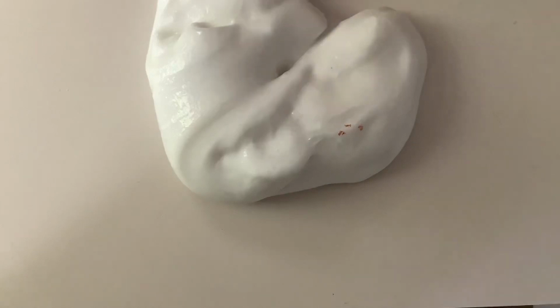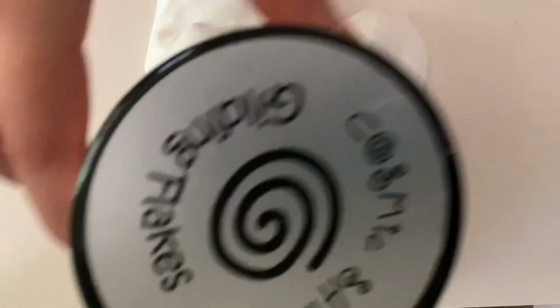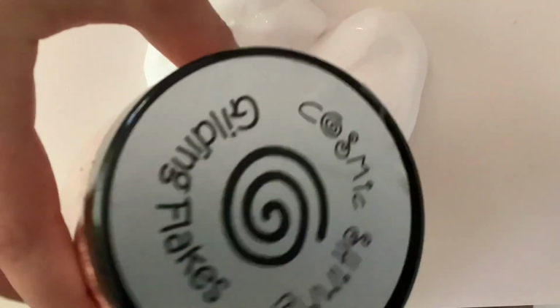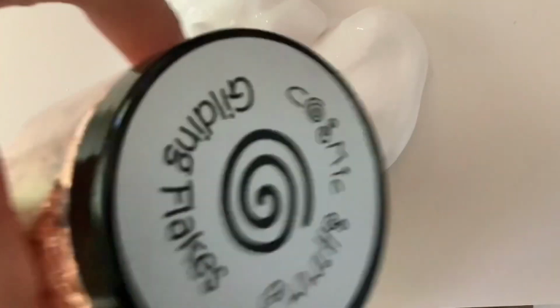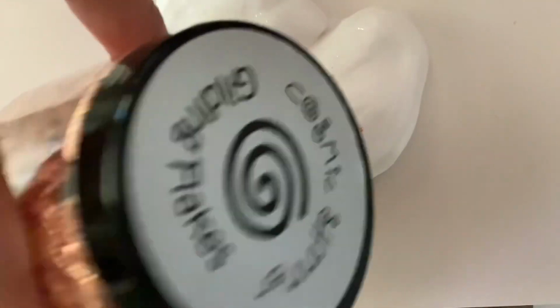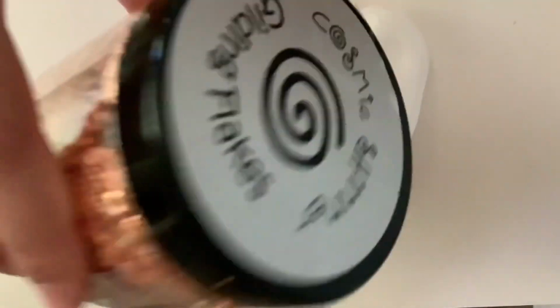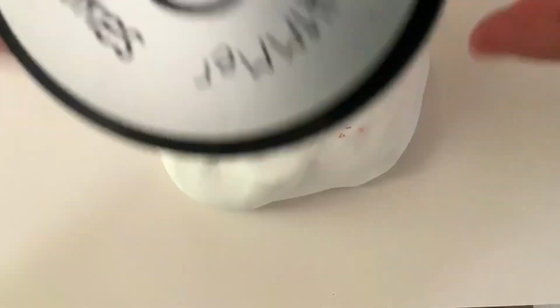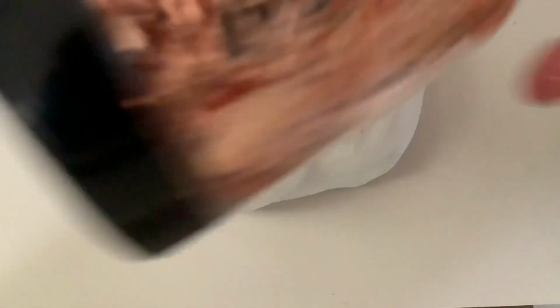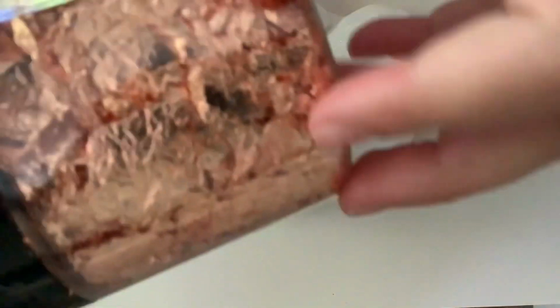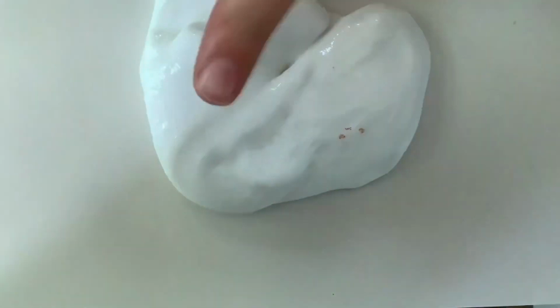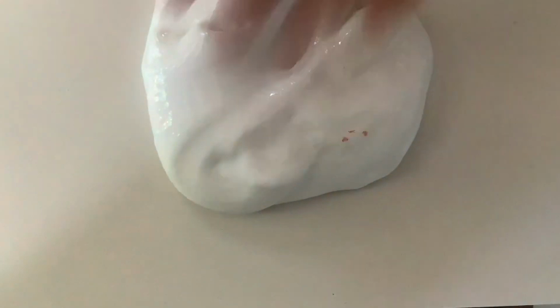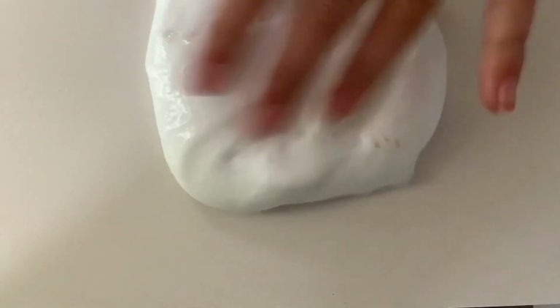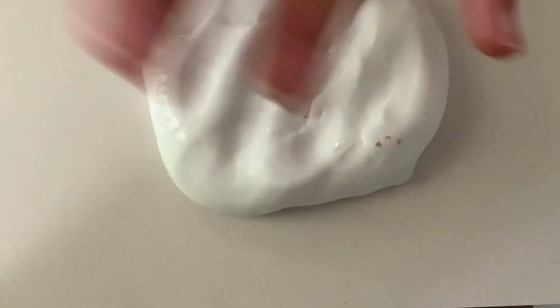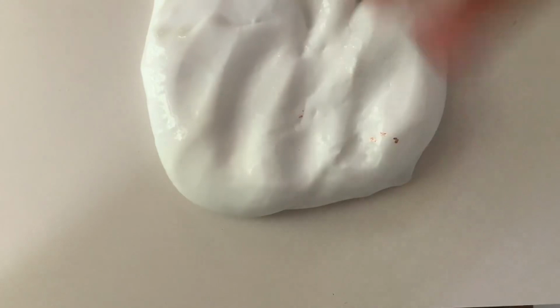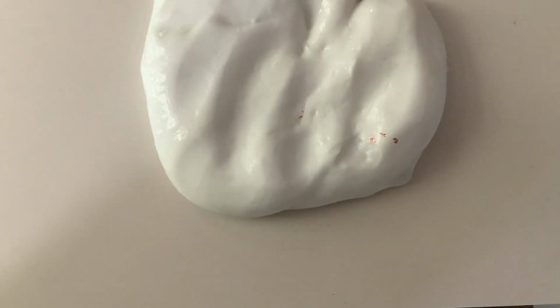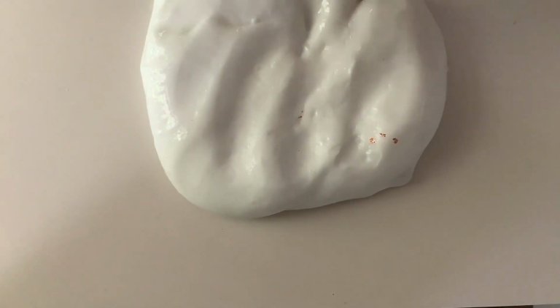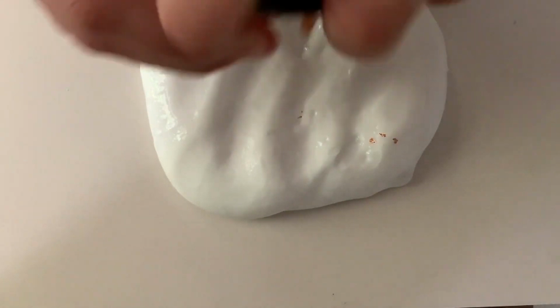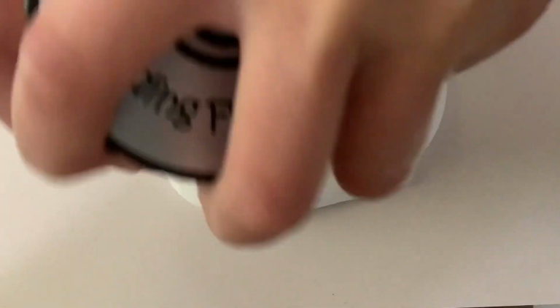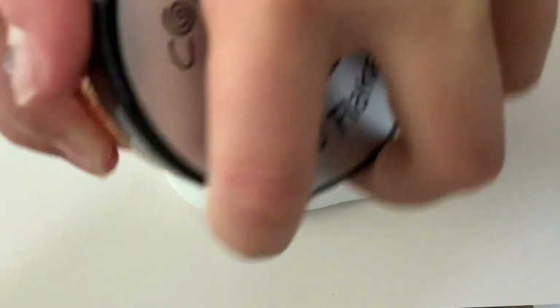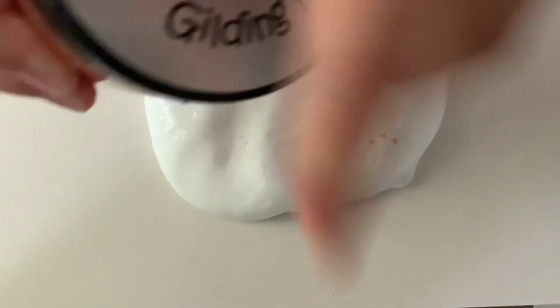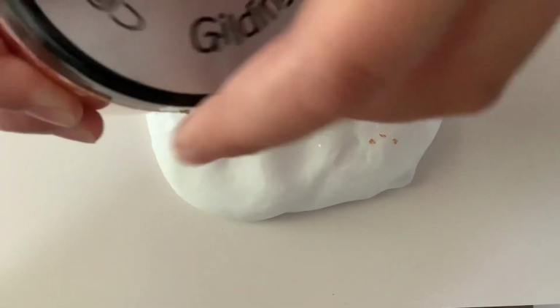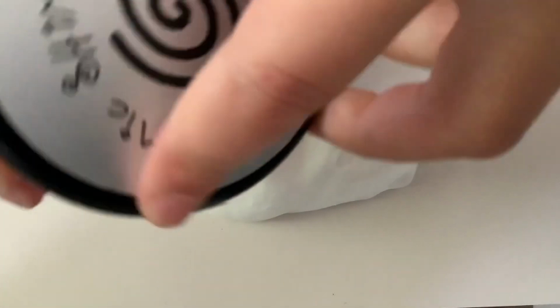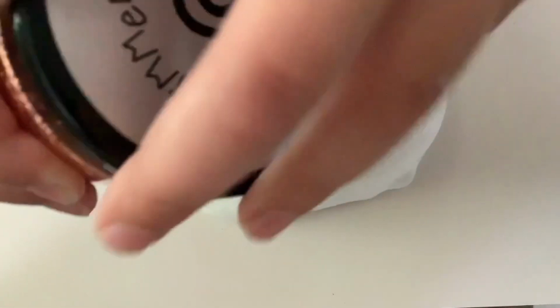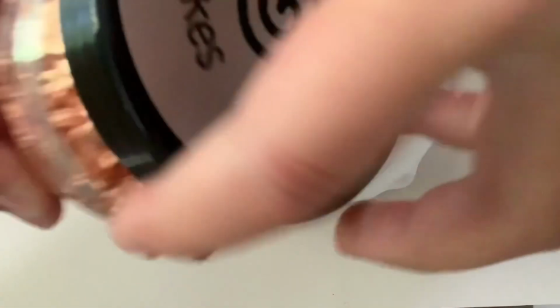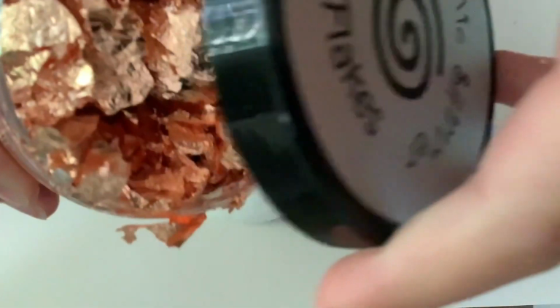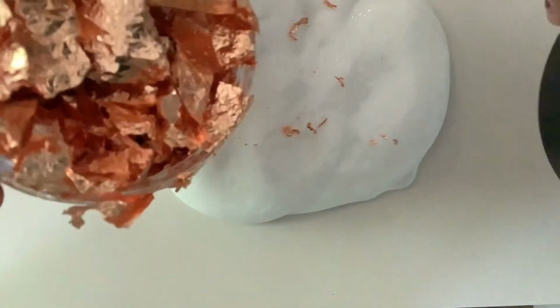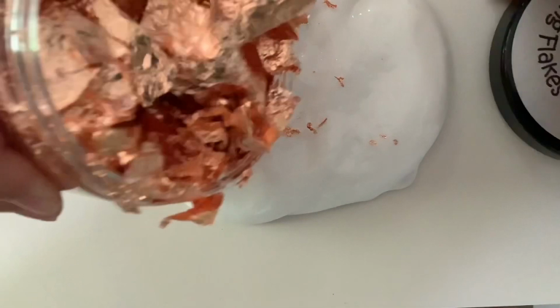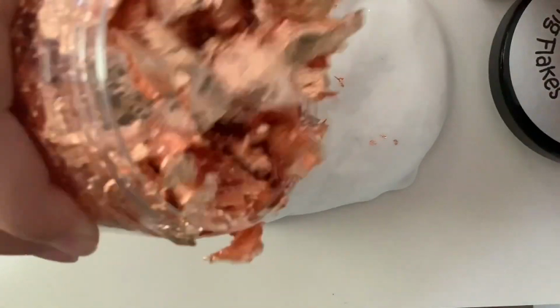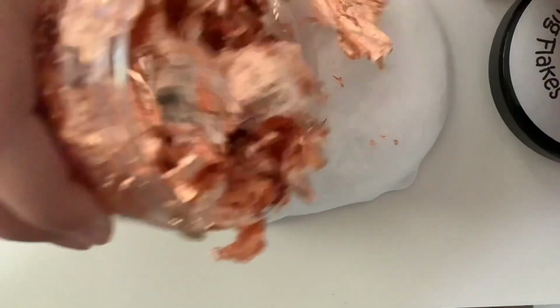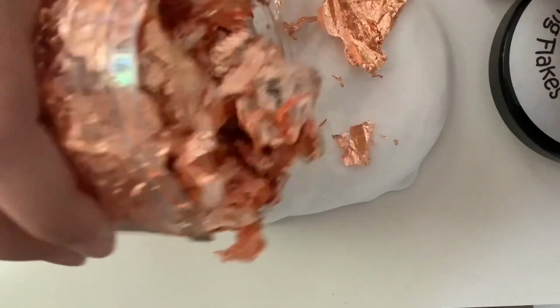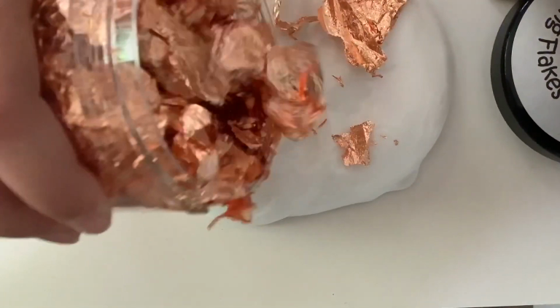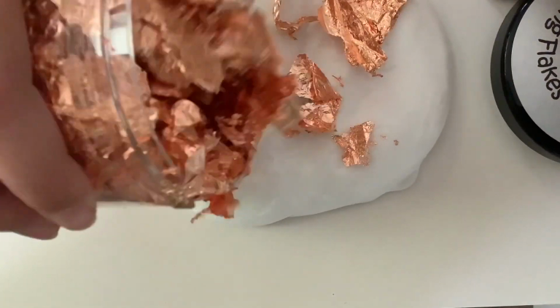Today I'm going to be putting this stuff into my slime to see if it's as good as everyone says it is, so let's just get into it.